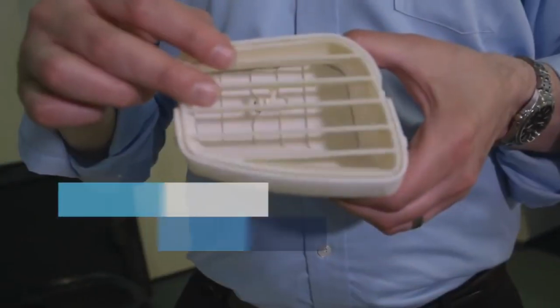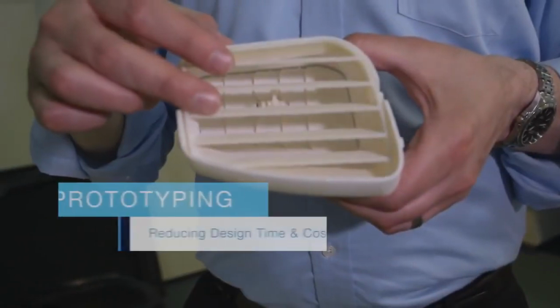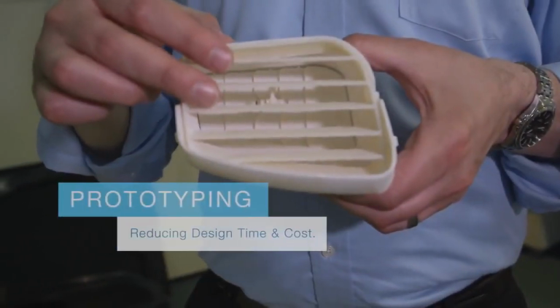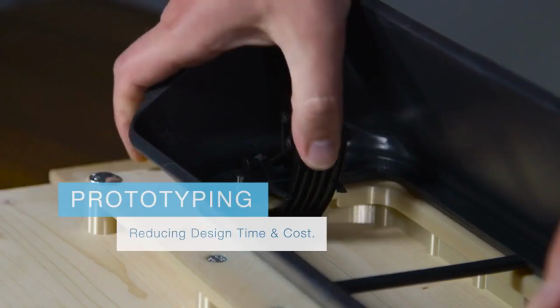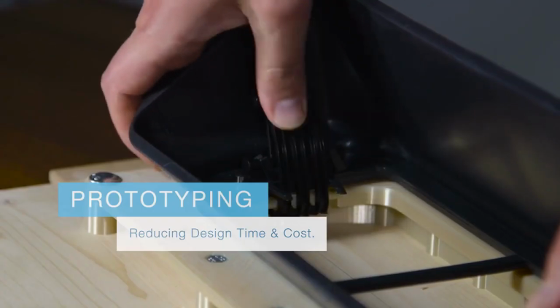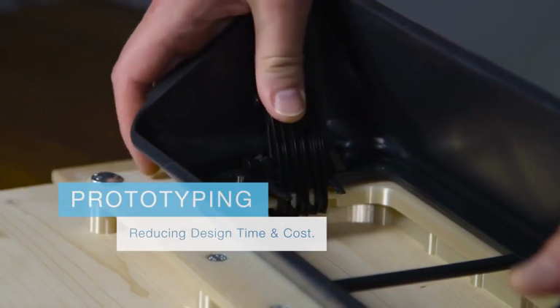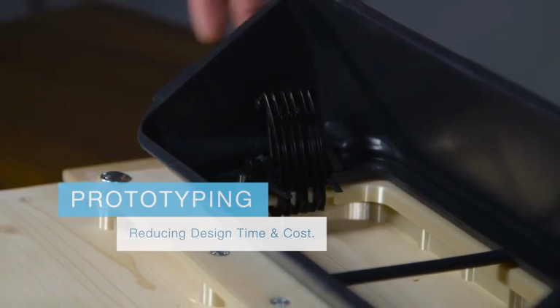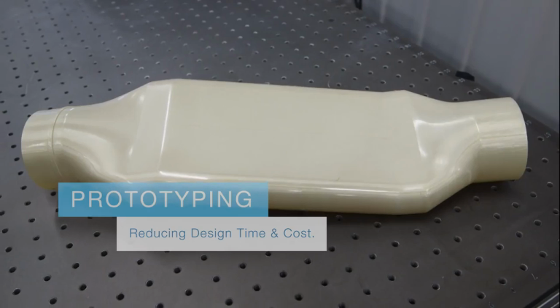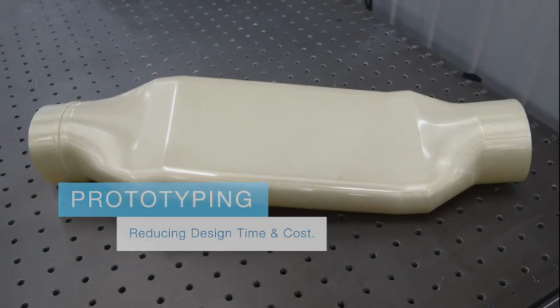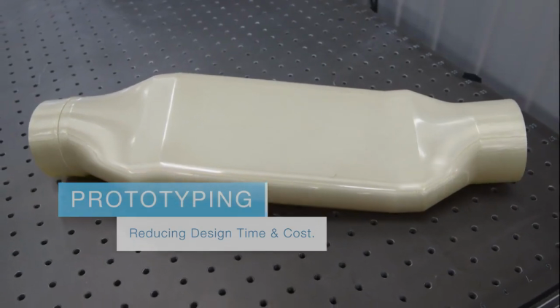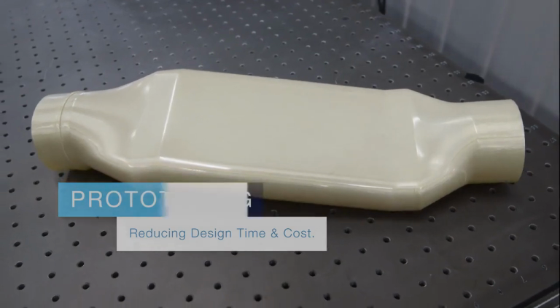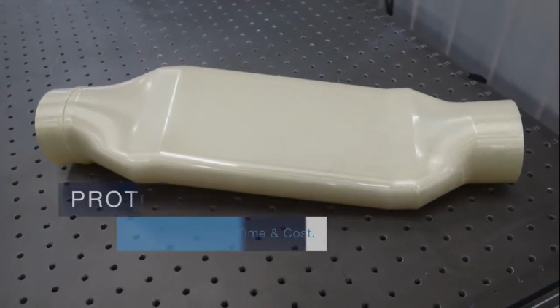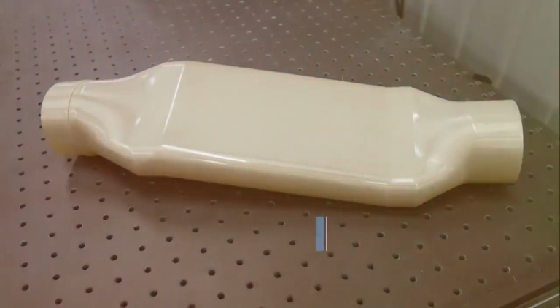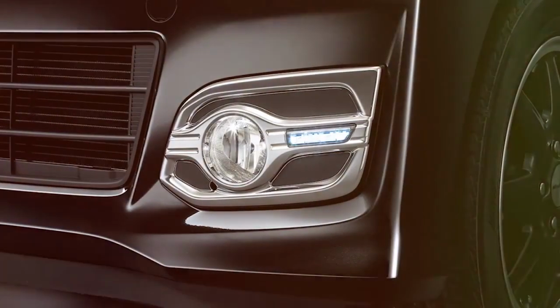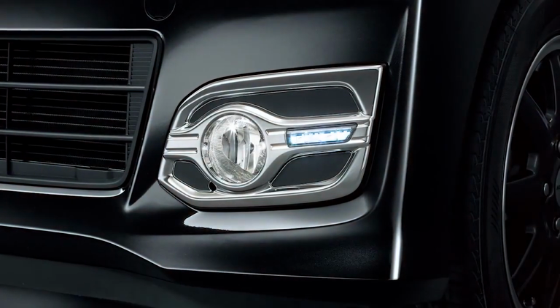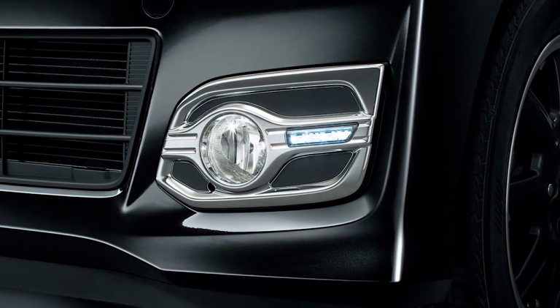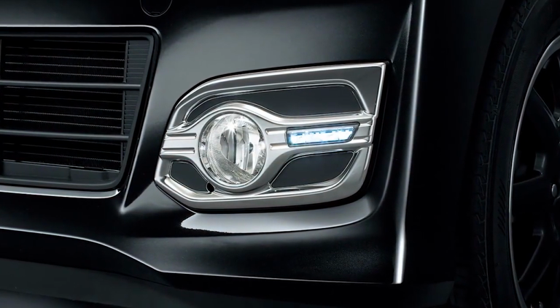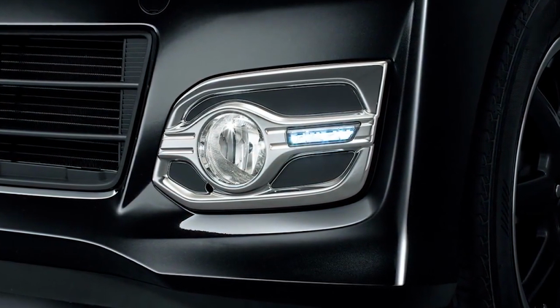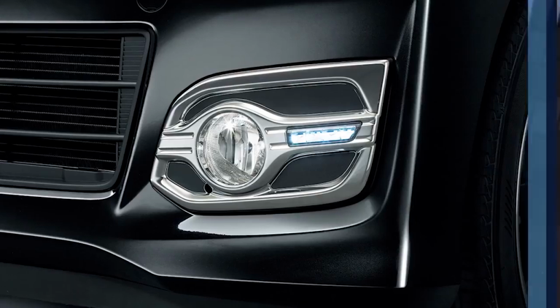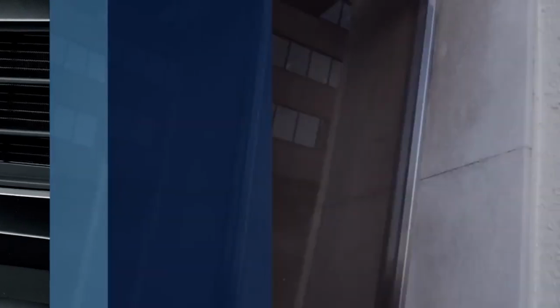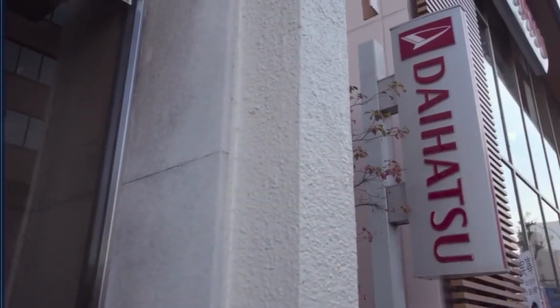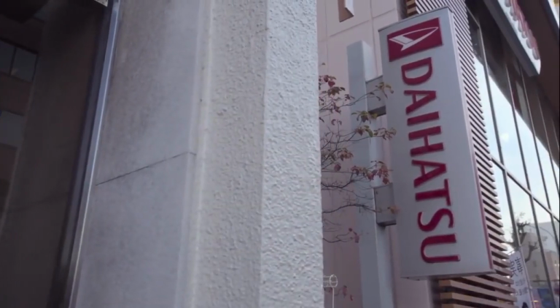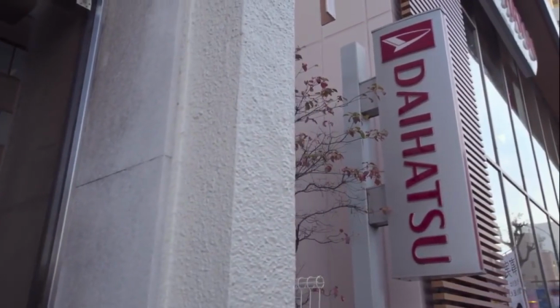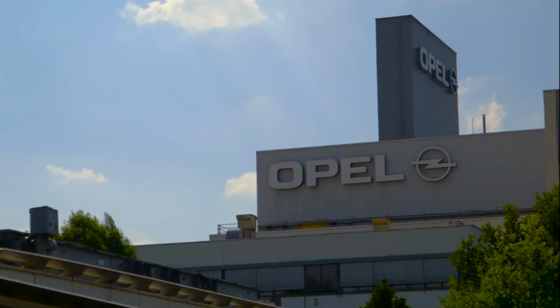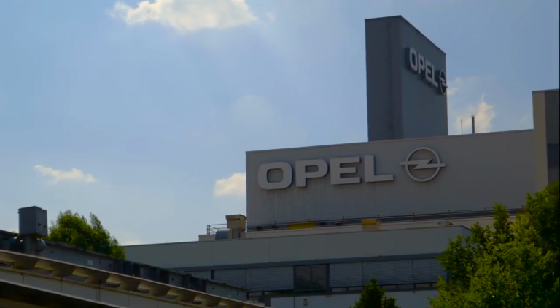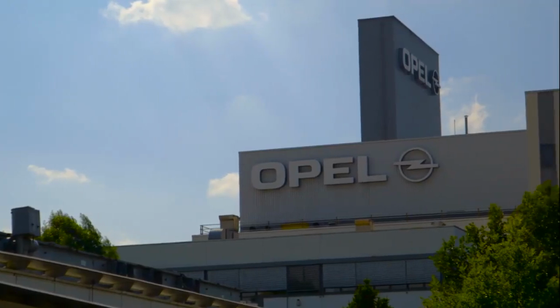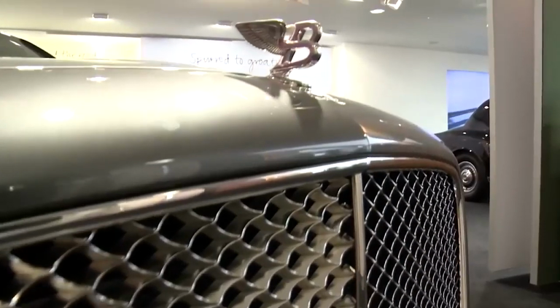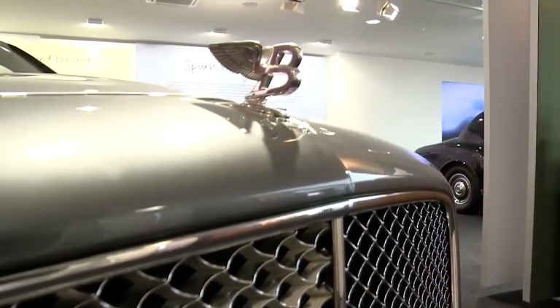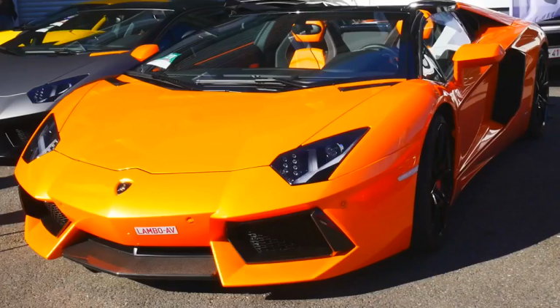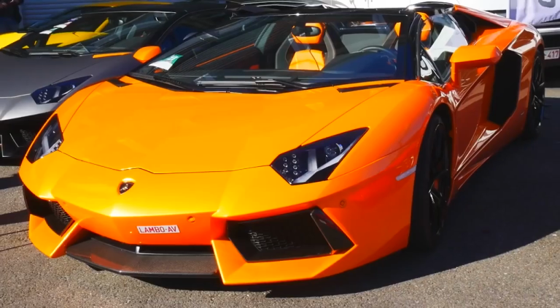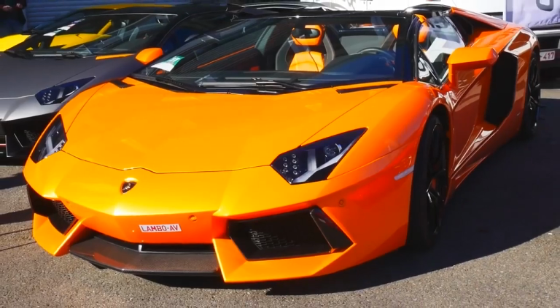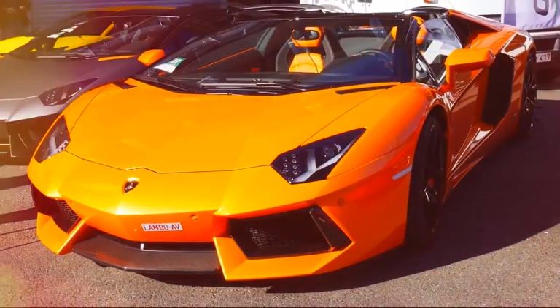Stratasys' prototyping capabilities have sheared months and even years off the development process, reducing investment and part costs dramatically. Automakers and suppliers of all types have realized the benefits of Stratasys' 3D printing.